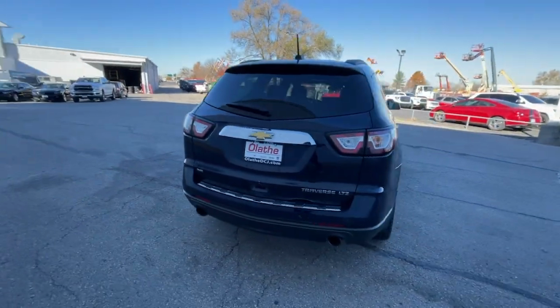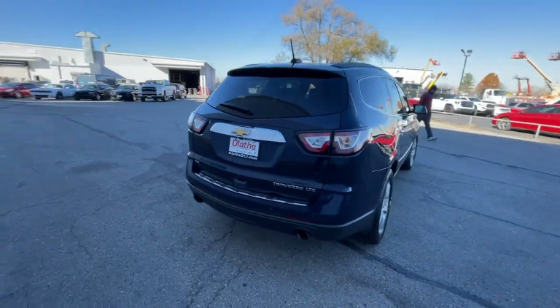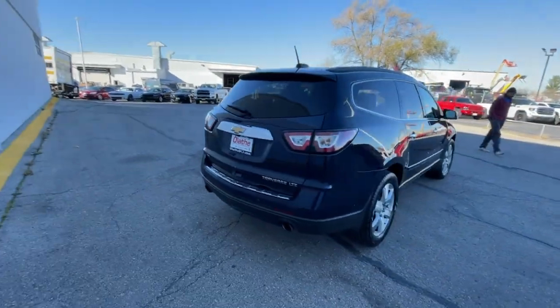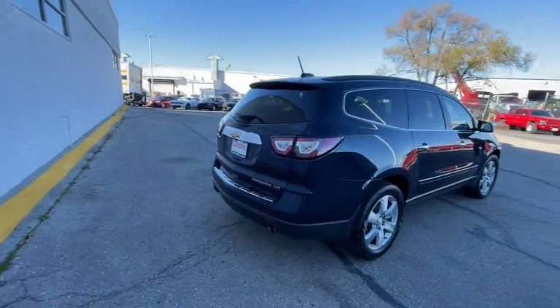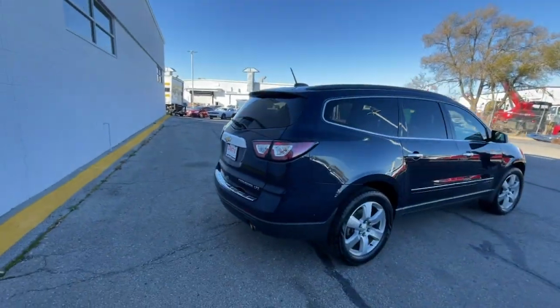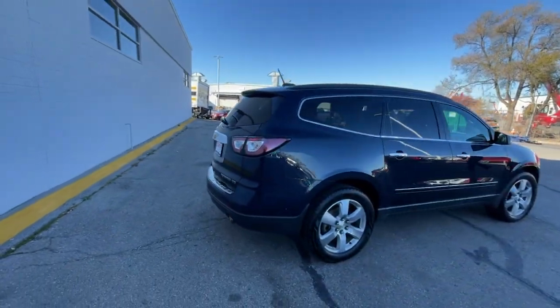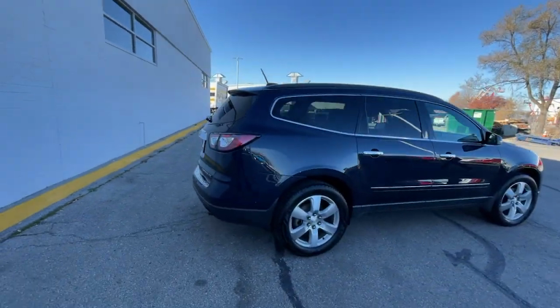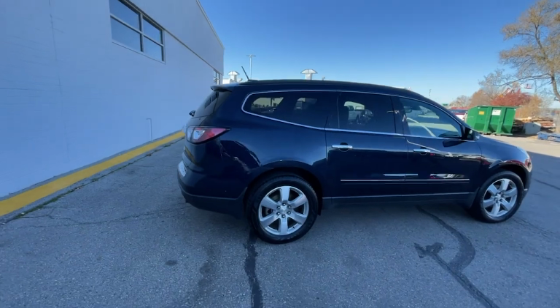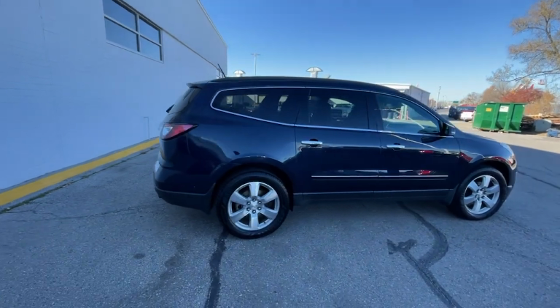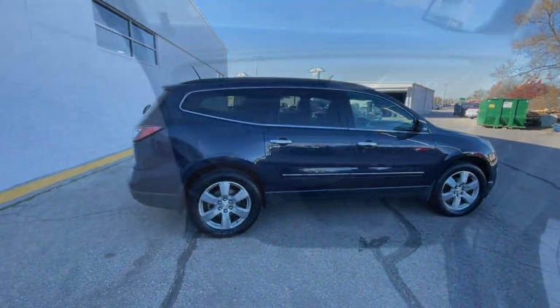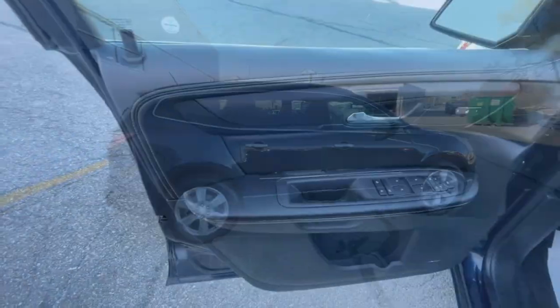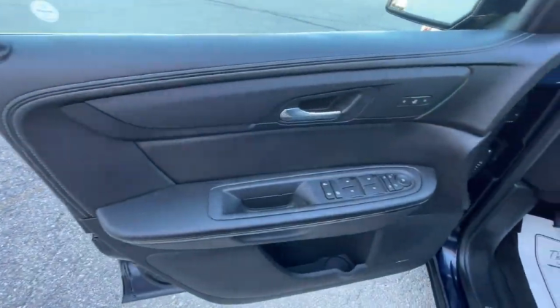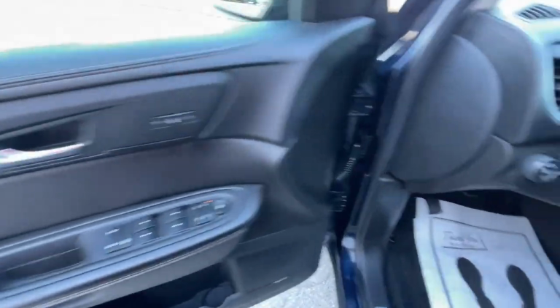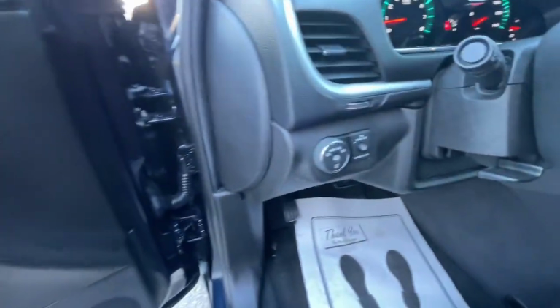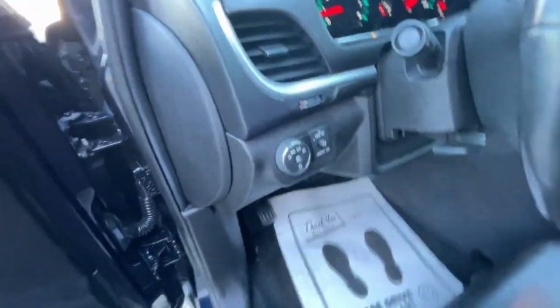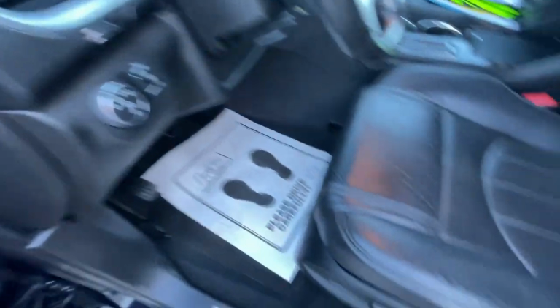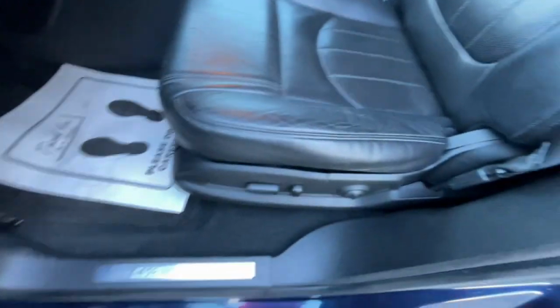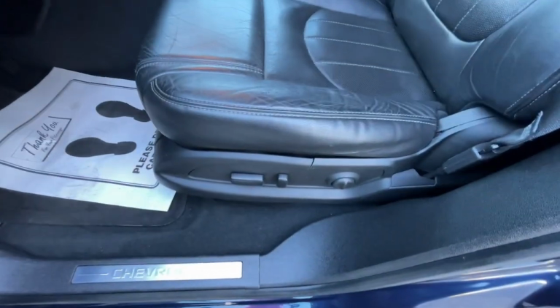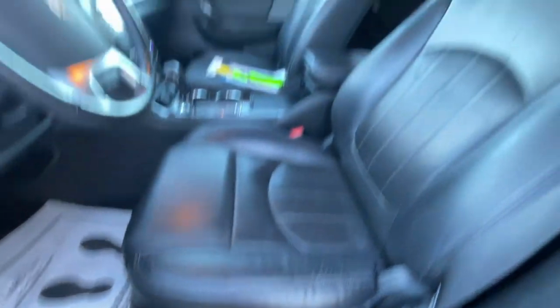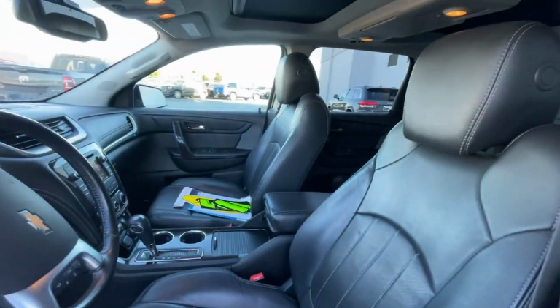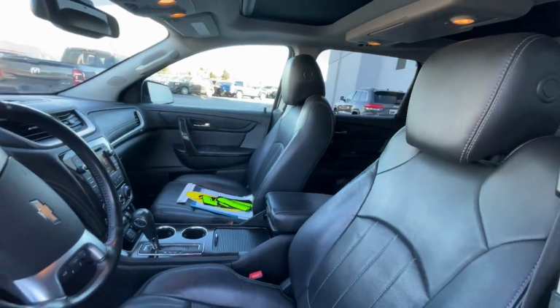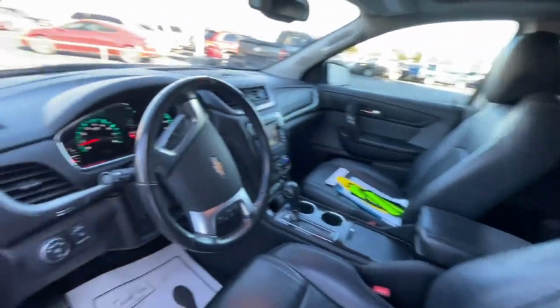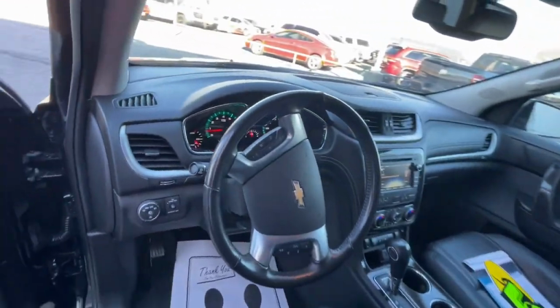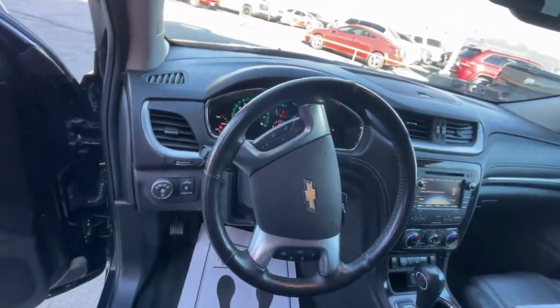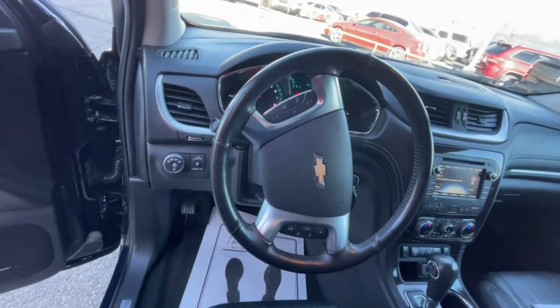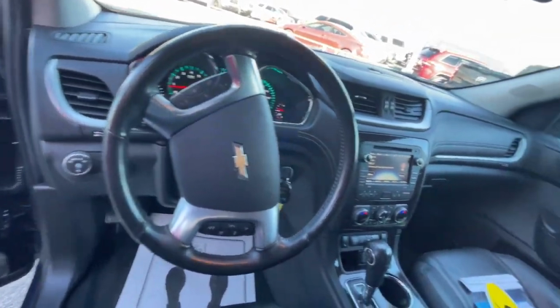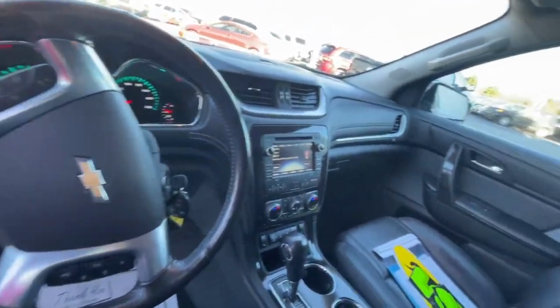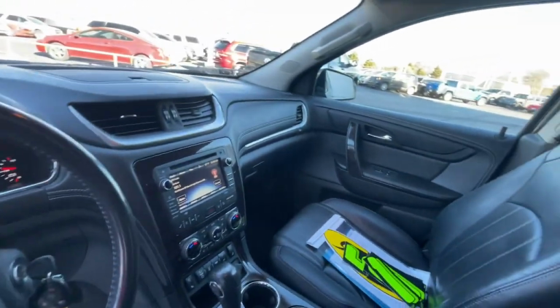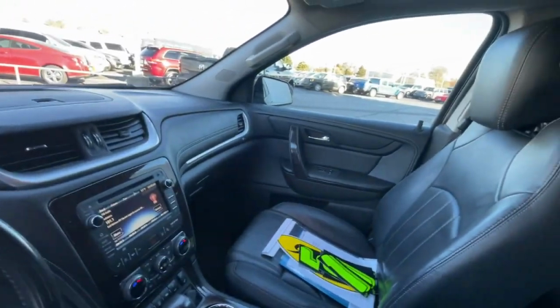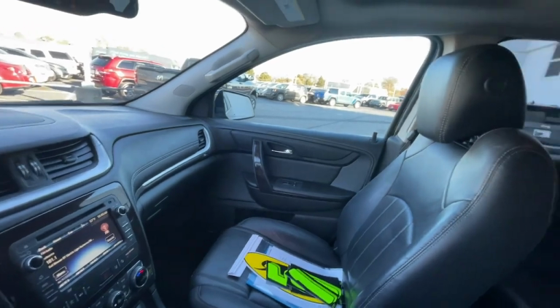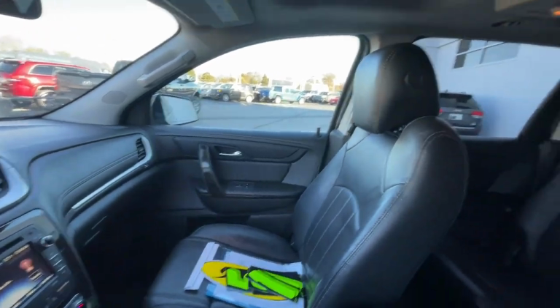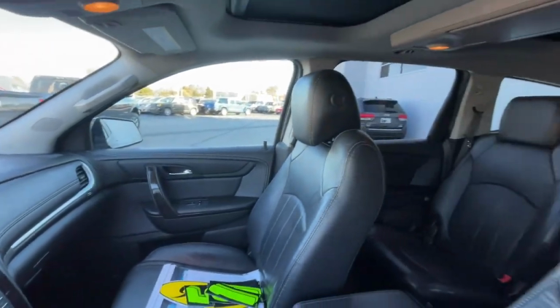The Traverse delivers all-weather capability, sleek styling, a spacious and quiet interior, ample cargo storage, and technology that keeps you safe and connected wherever your adventures may take you. These are just some of the great options this vehicle comes with.